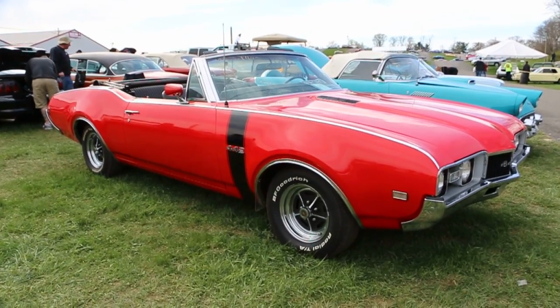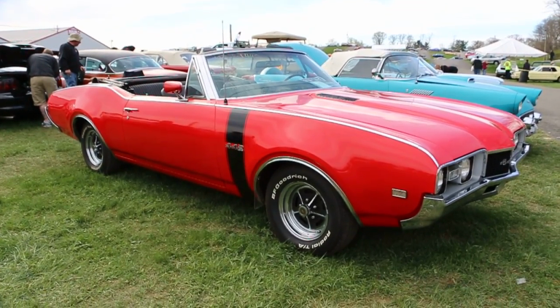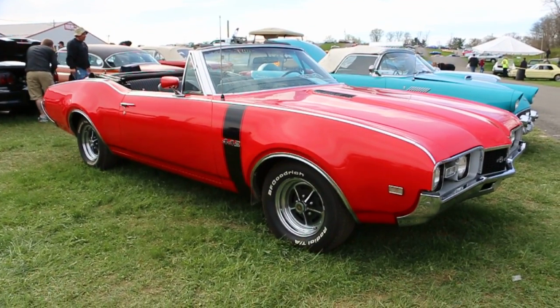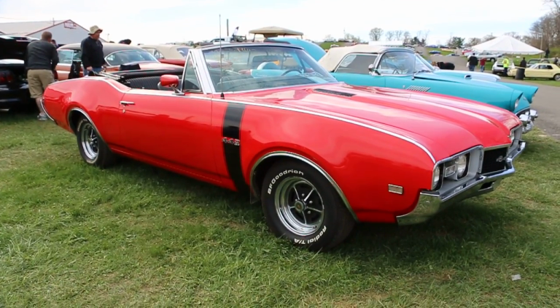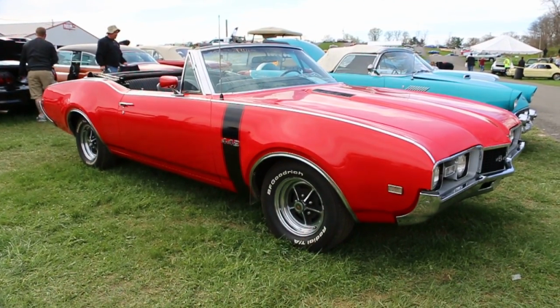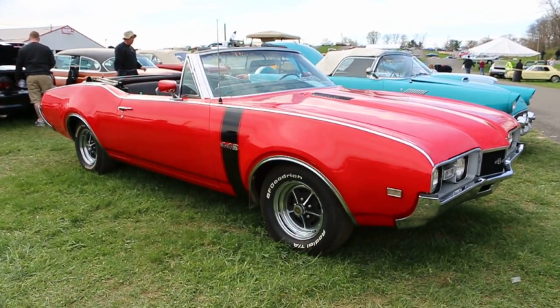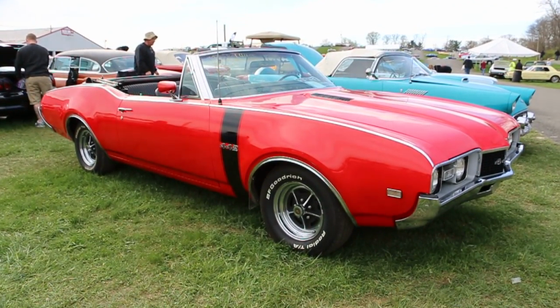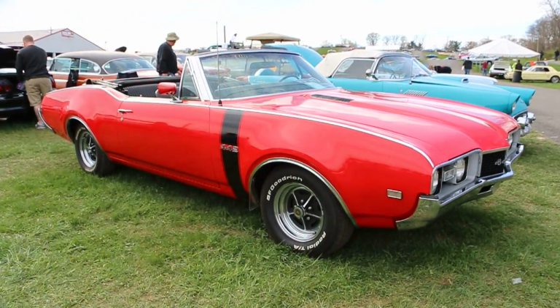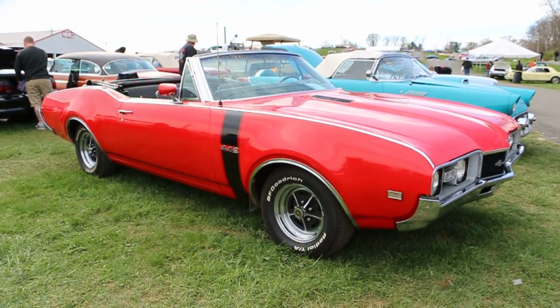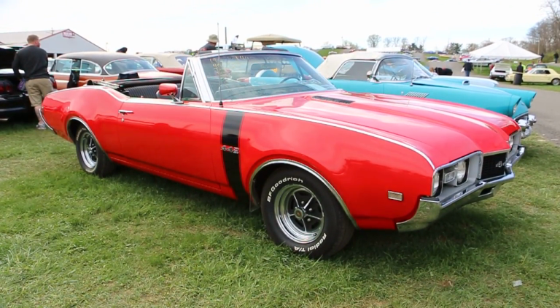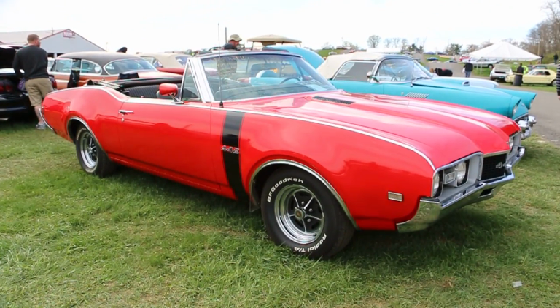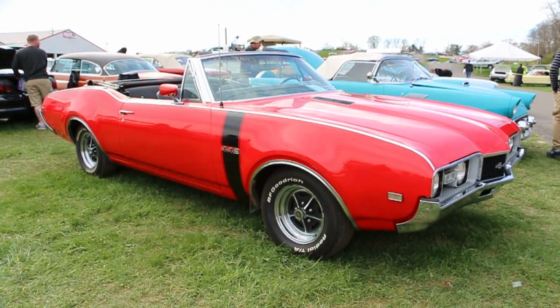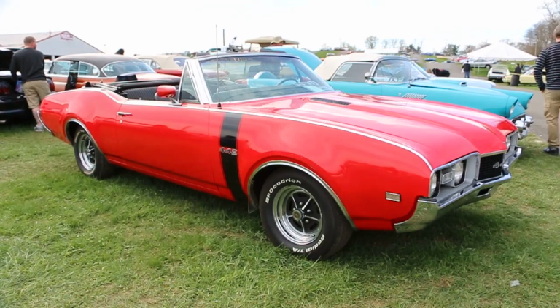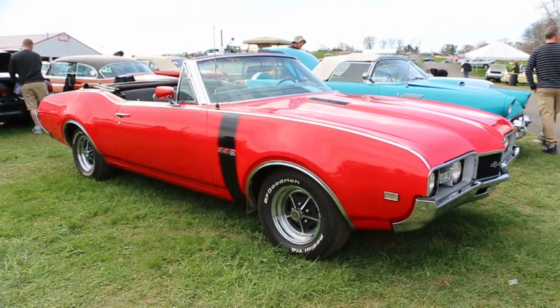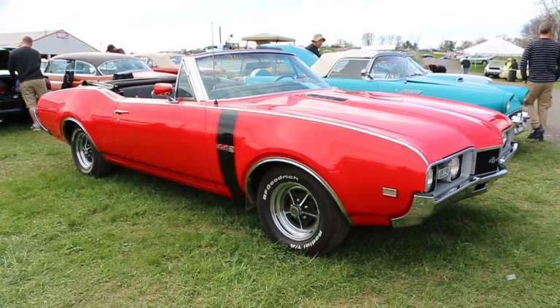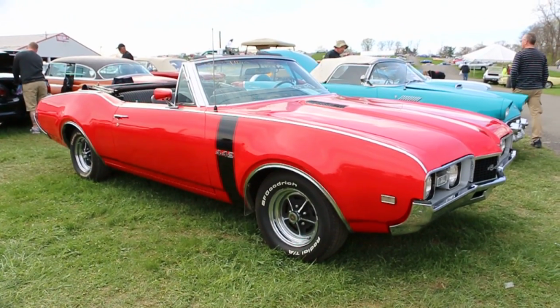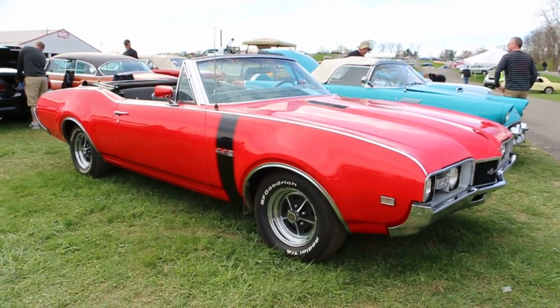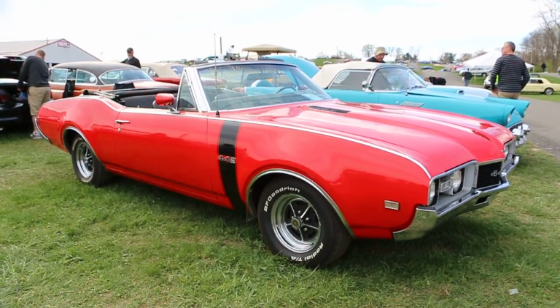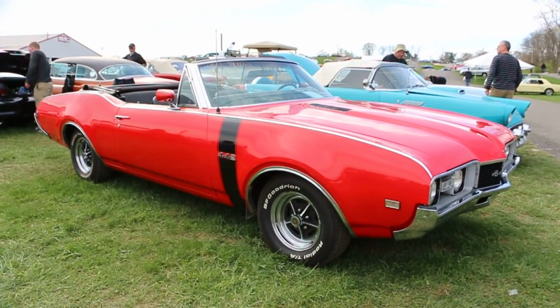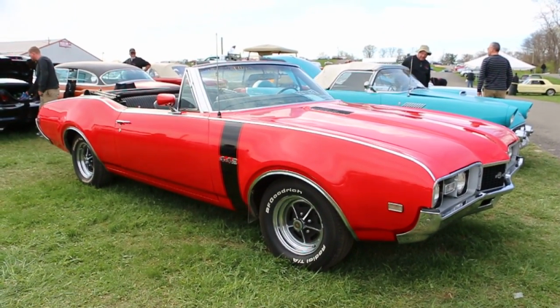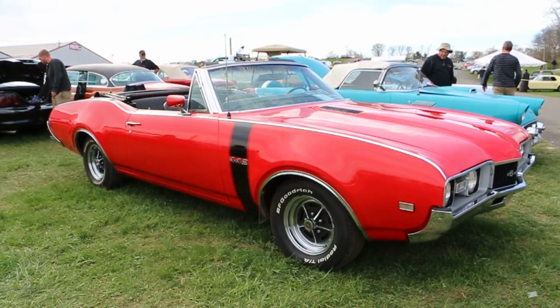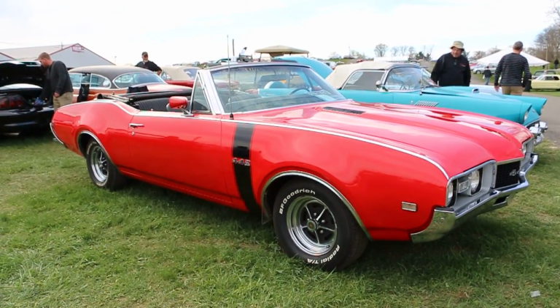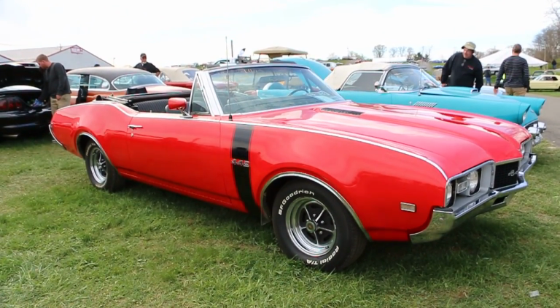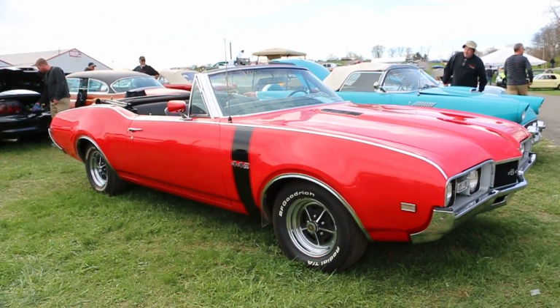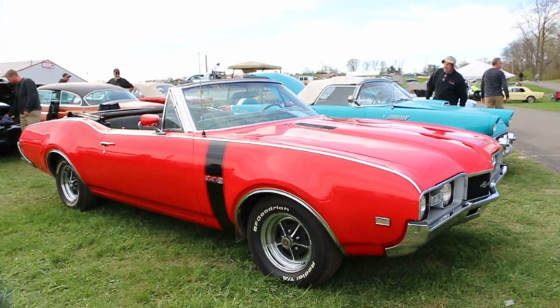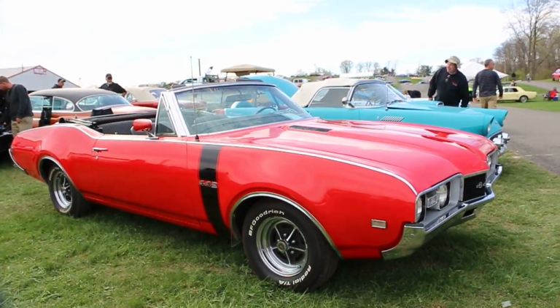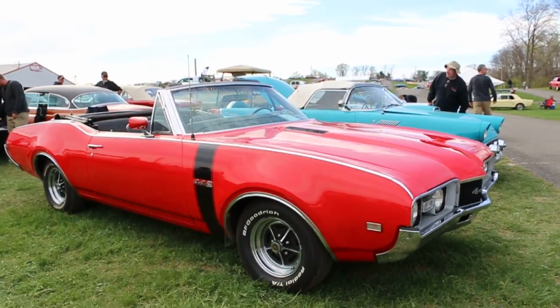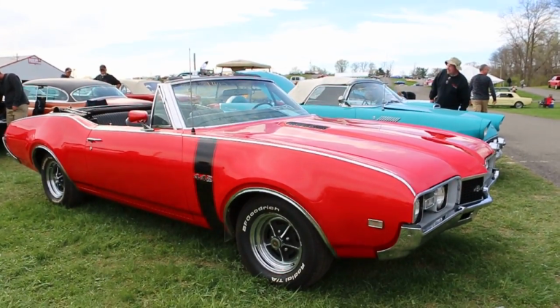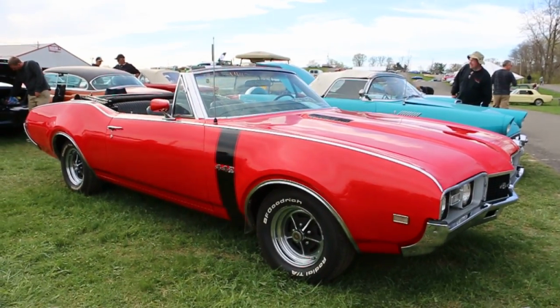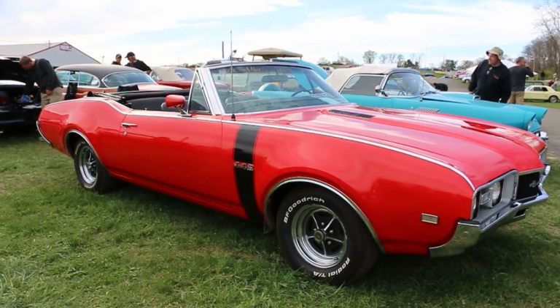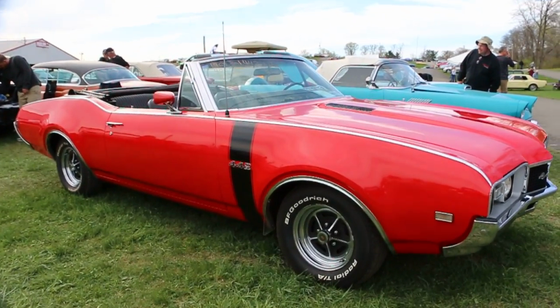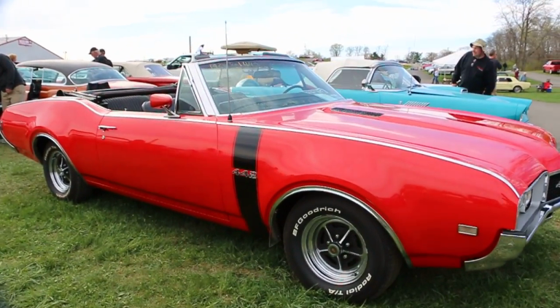Hey guys, thanks for joining us today. Mike here from WeBeAutos. Today we got a 1968 Oldsmobile 442. This is a real 442, not a tribute. It's matching numbers, matching 400 trans.